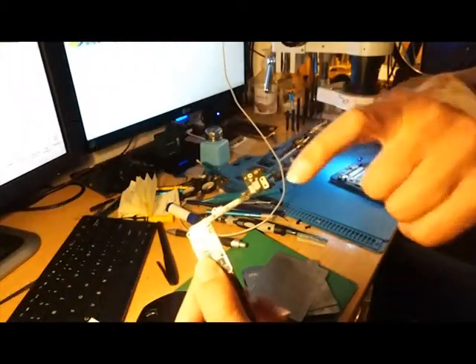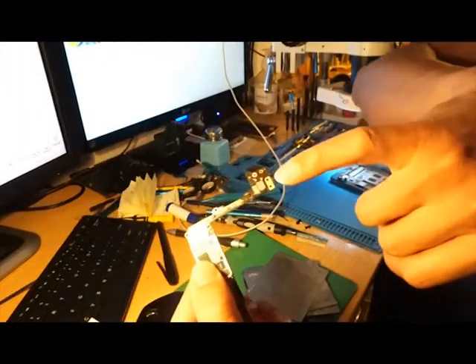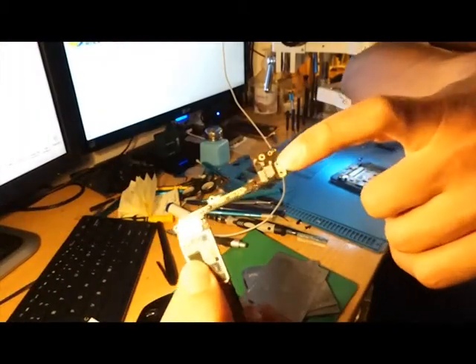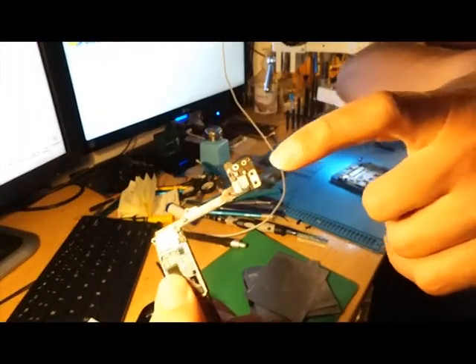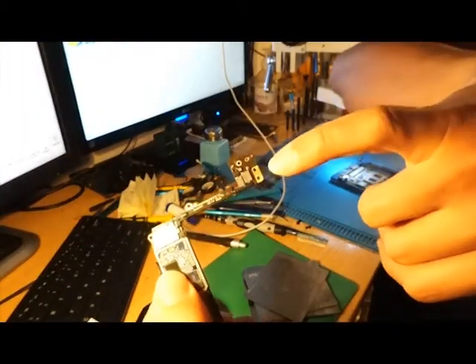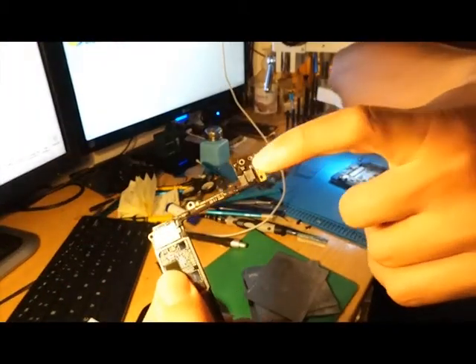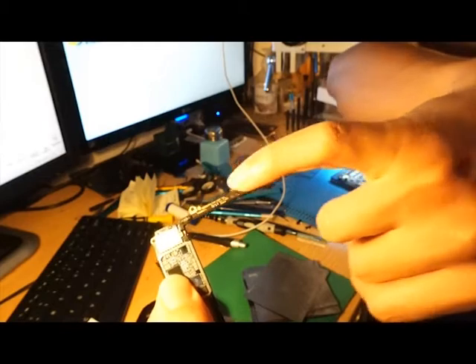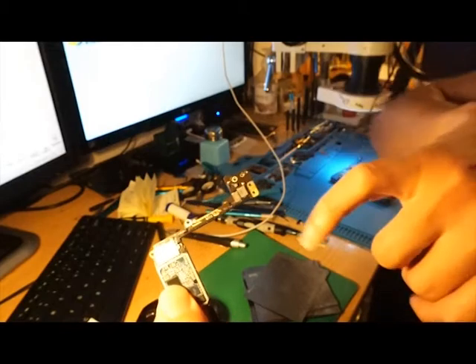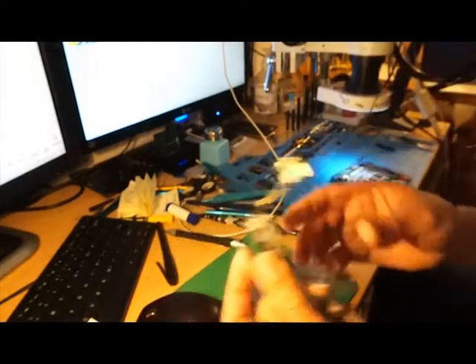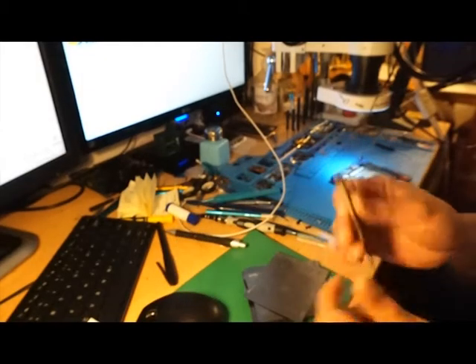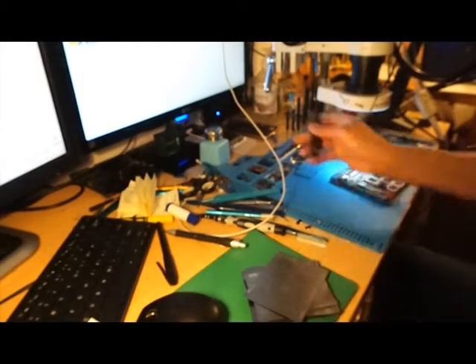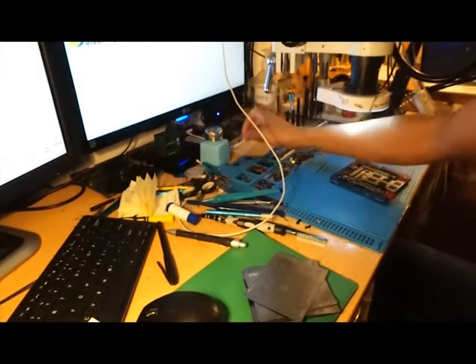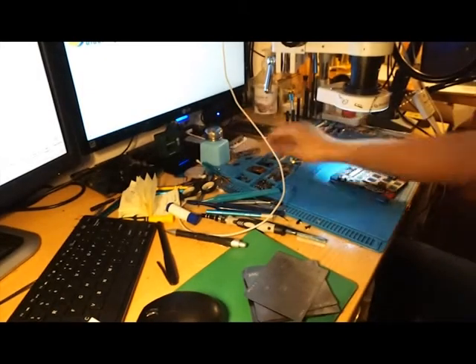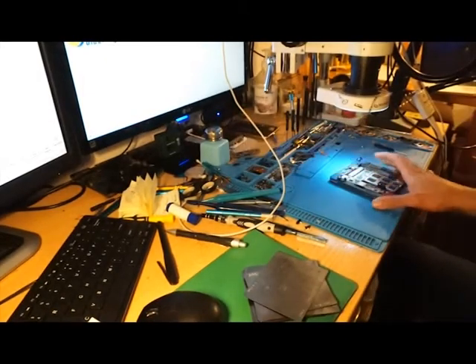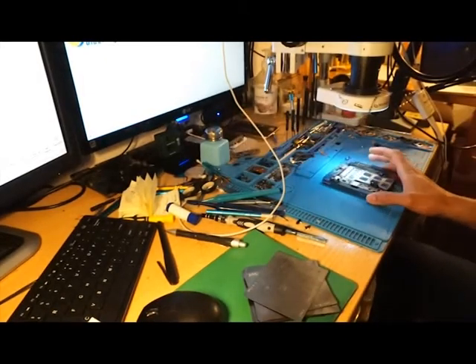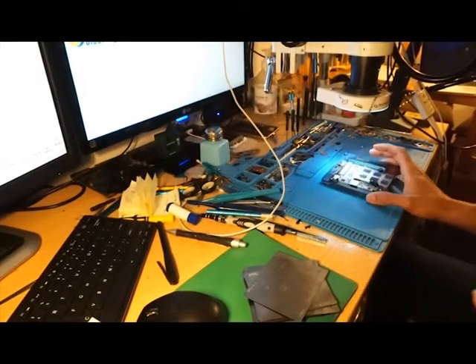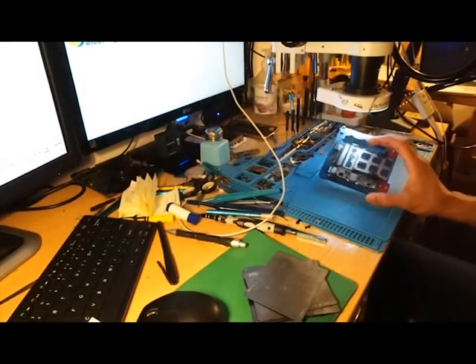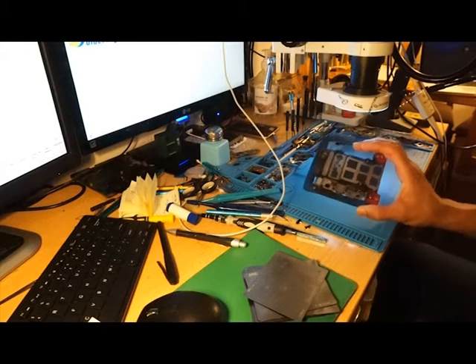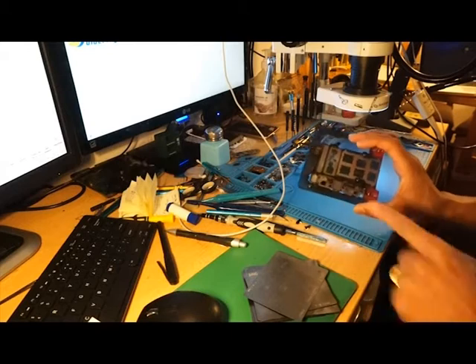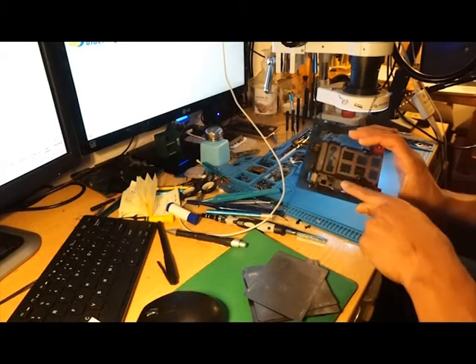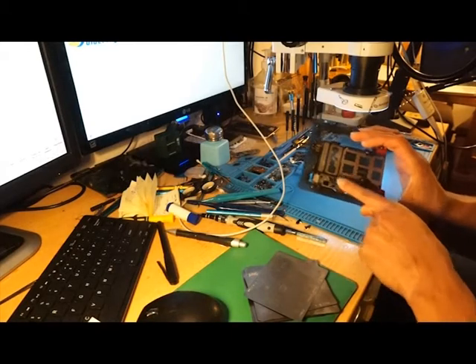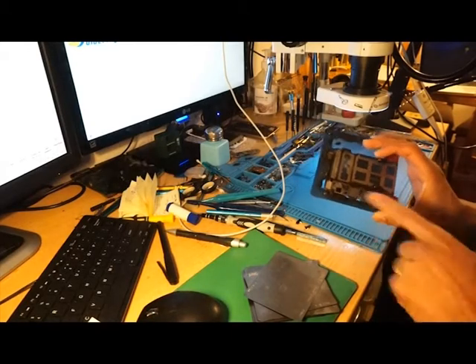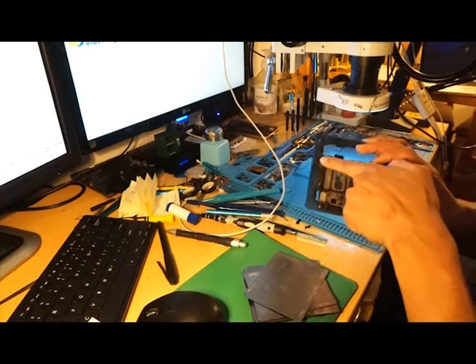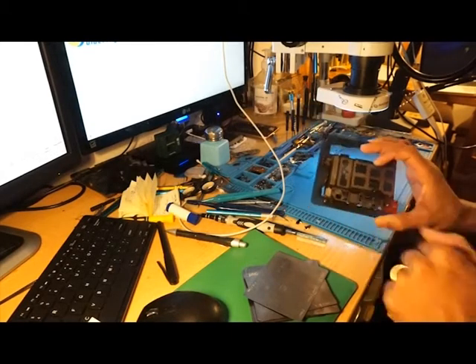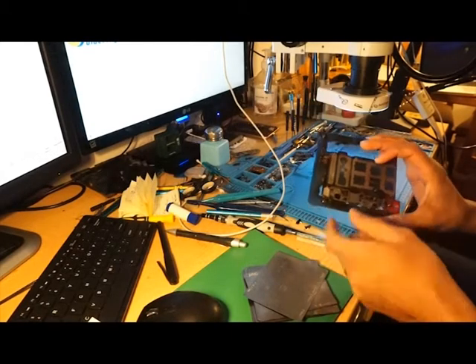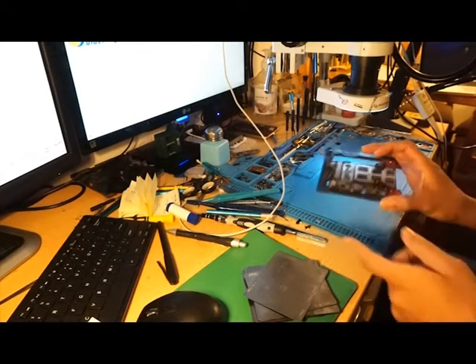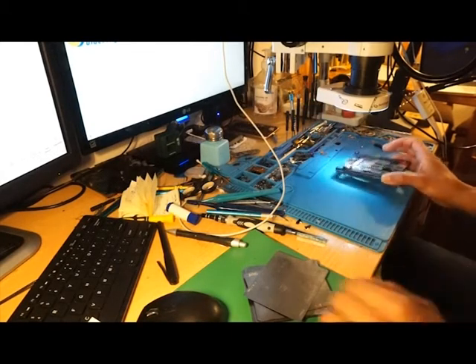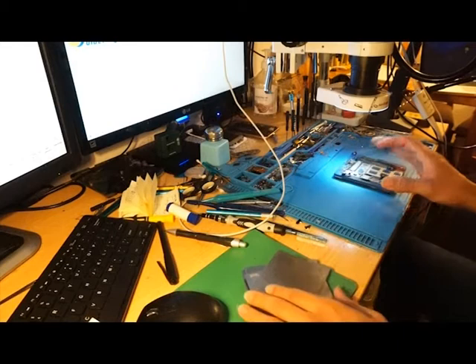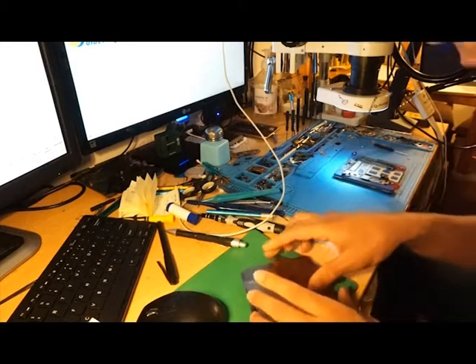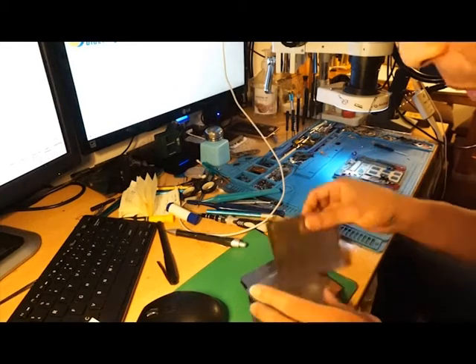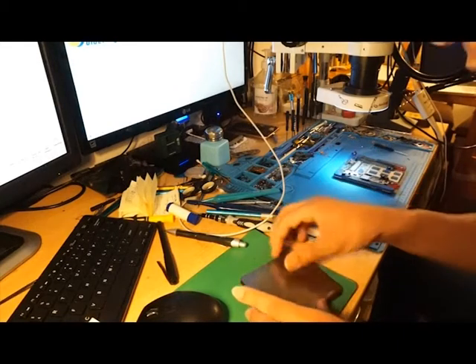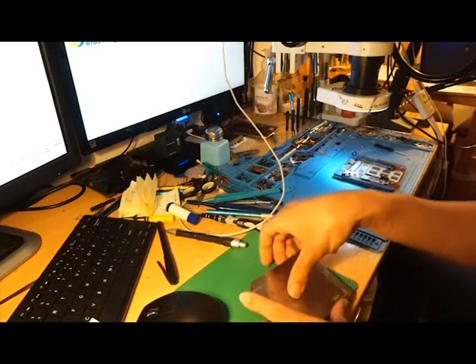We're replacing these two chips here — one, two. Now as you can see, I have the iPhone that needs these two chips replaced. I'm going to show you that on the microscope soon.